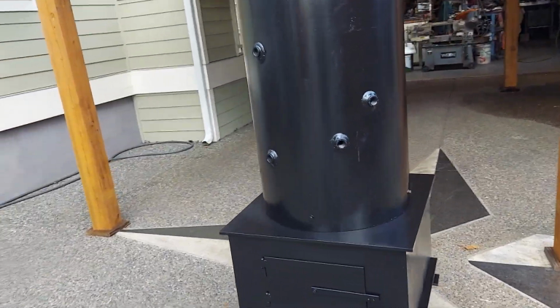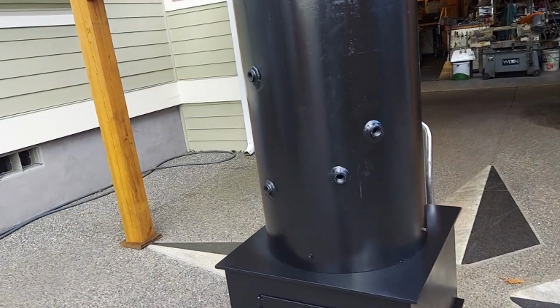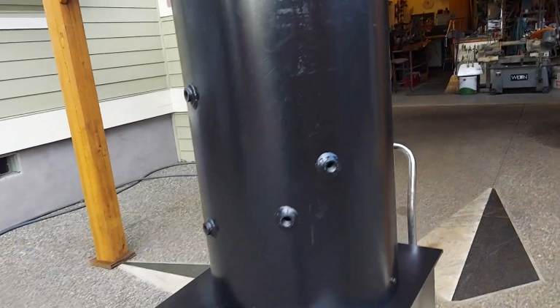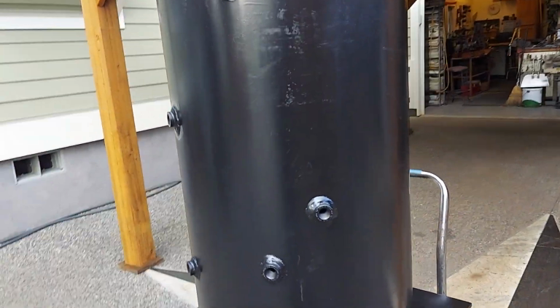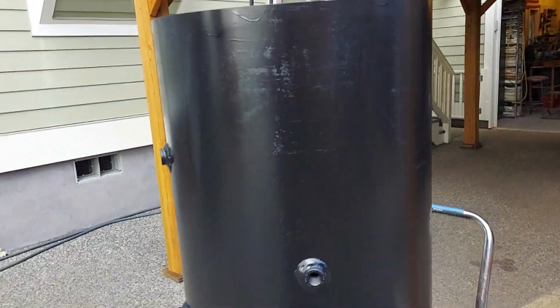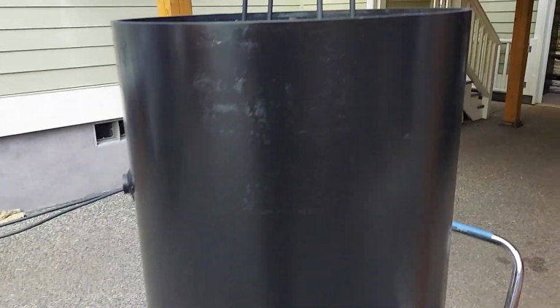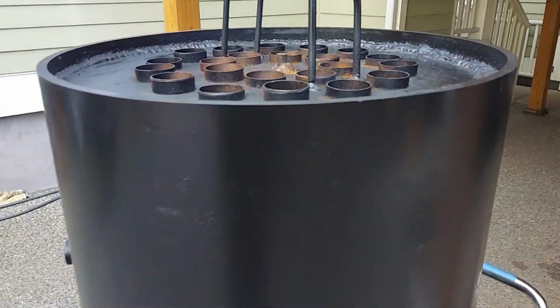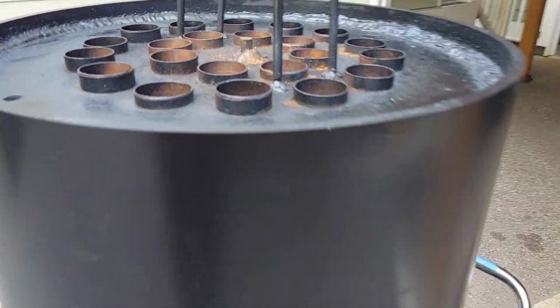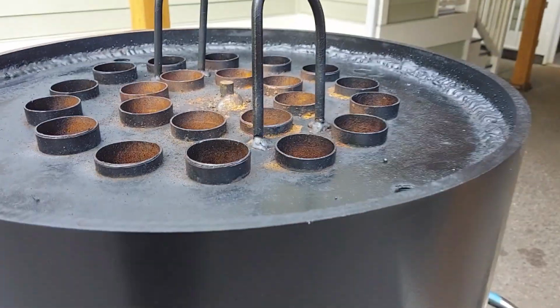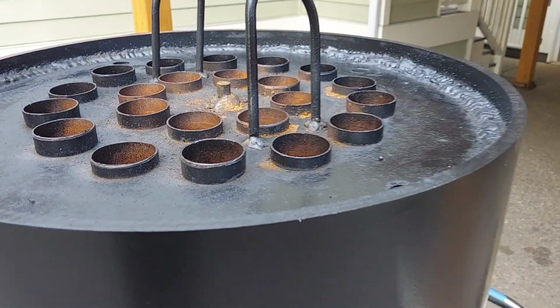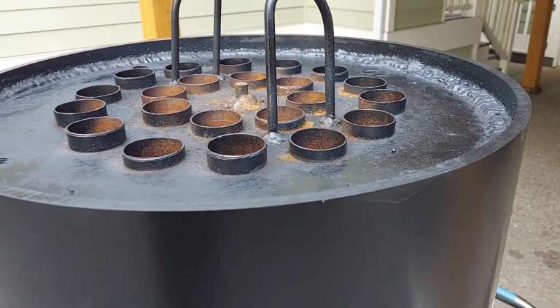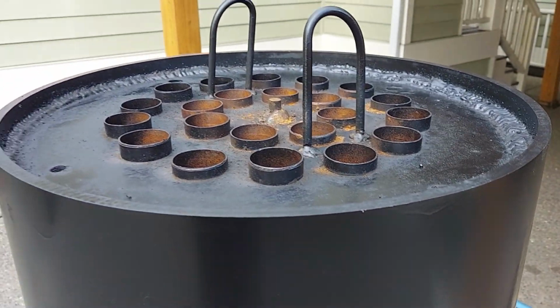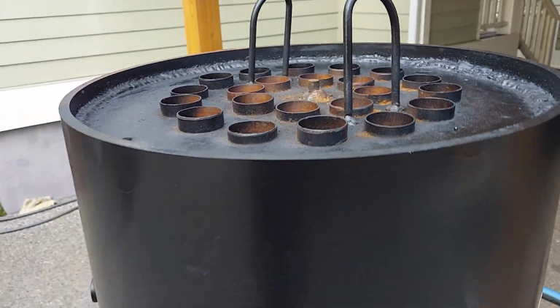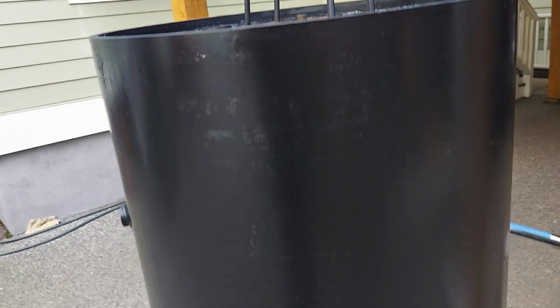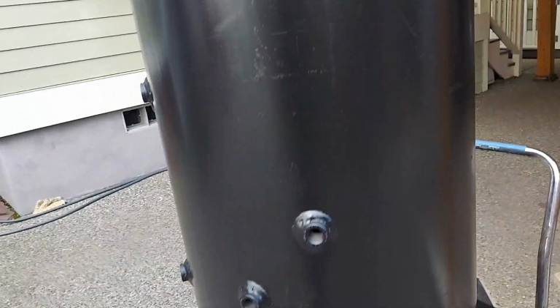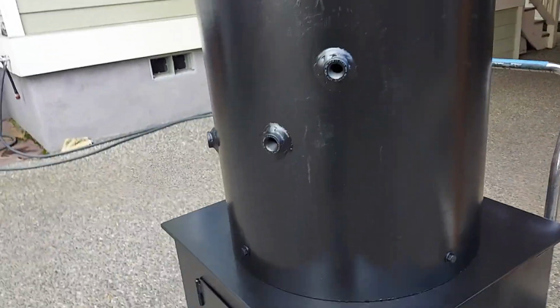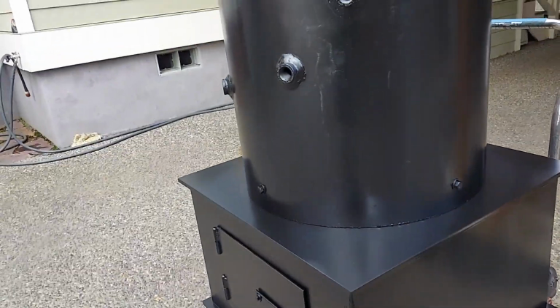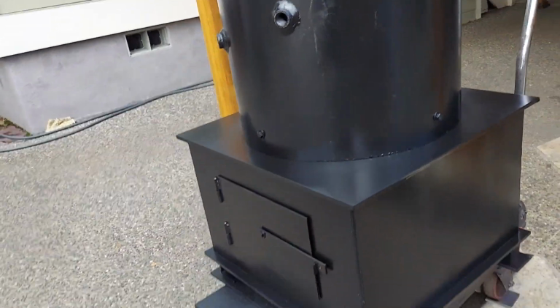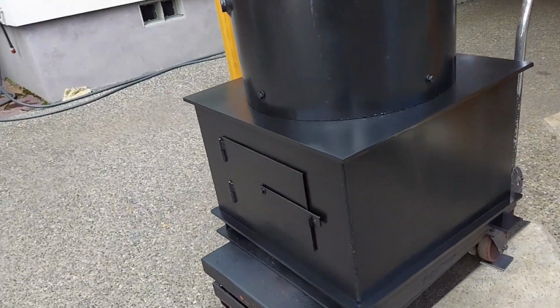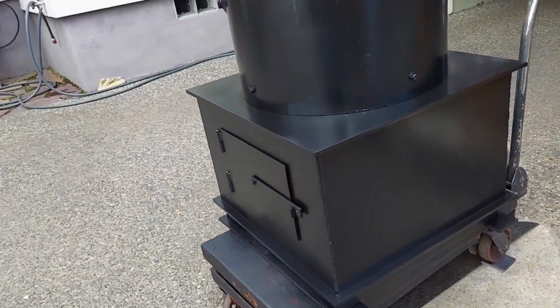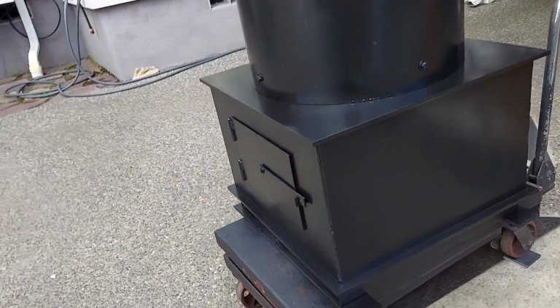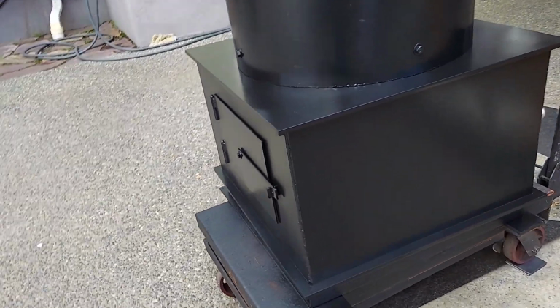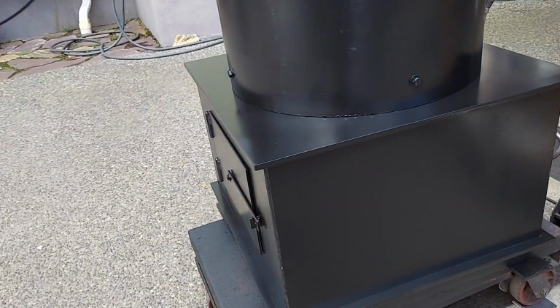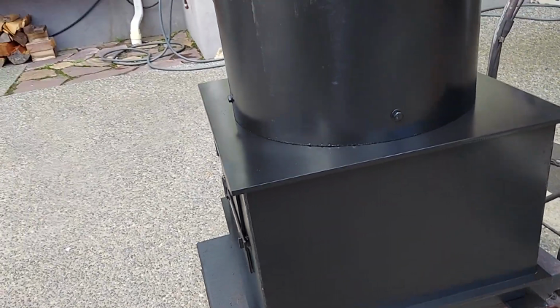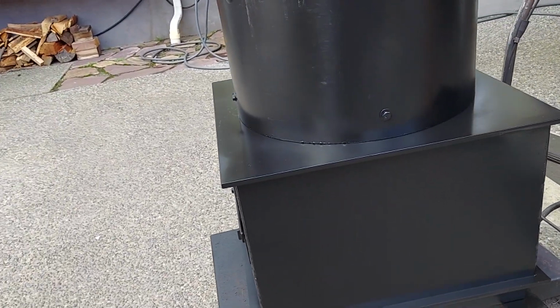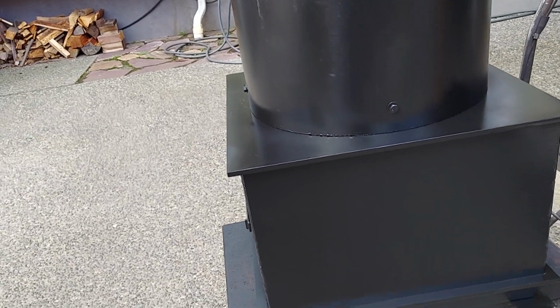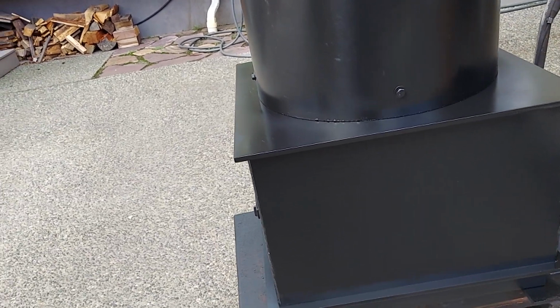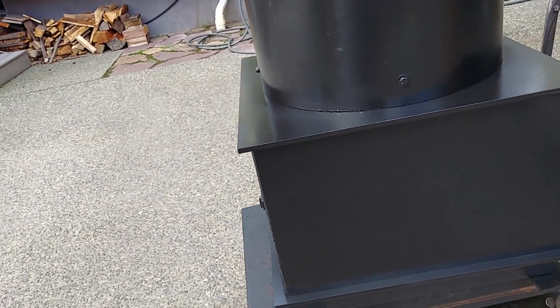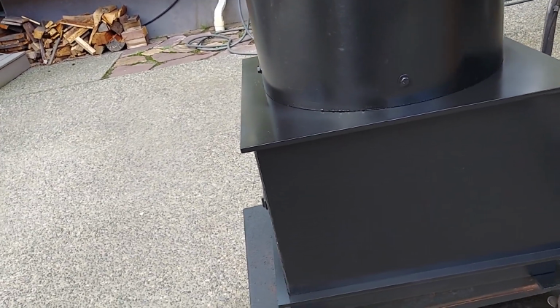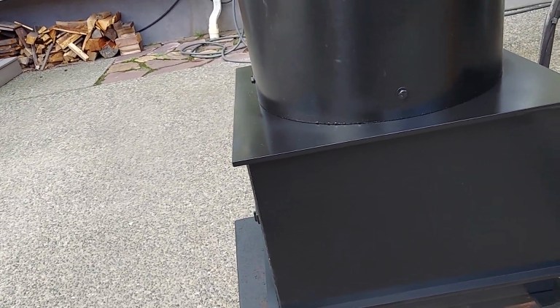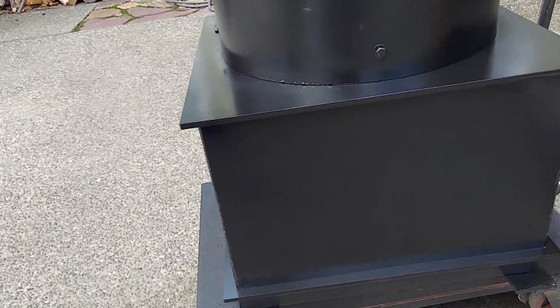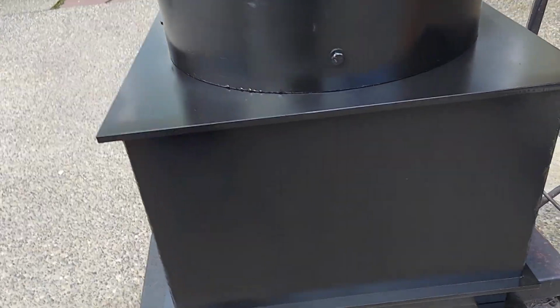The wall thickness is three-eighths on the pipe. Everything else down below is three-eighths on the top and bottom plates and quarter-inch on all the sides.